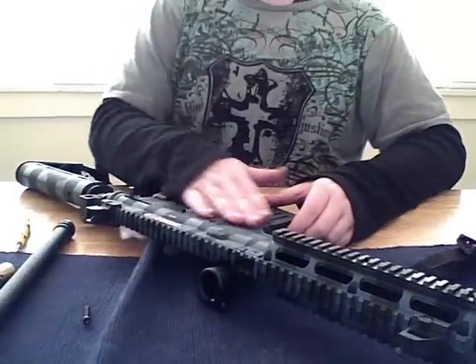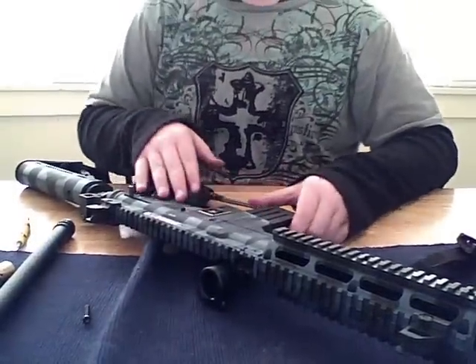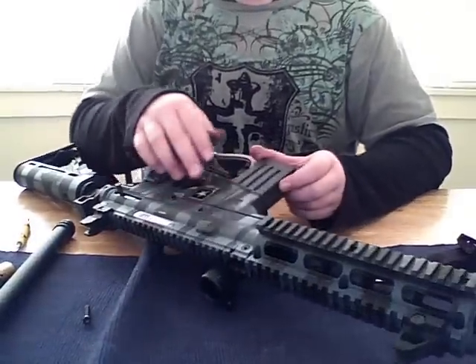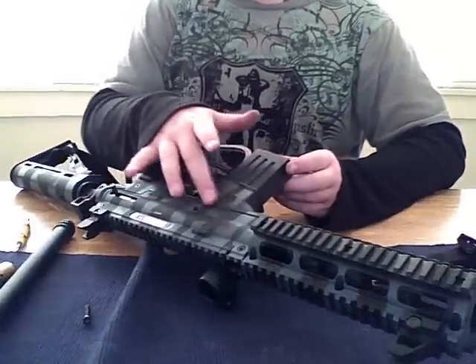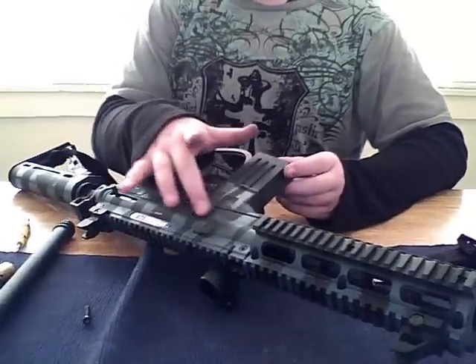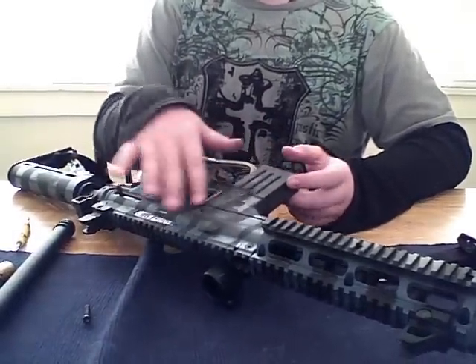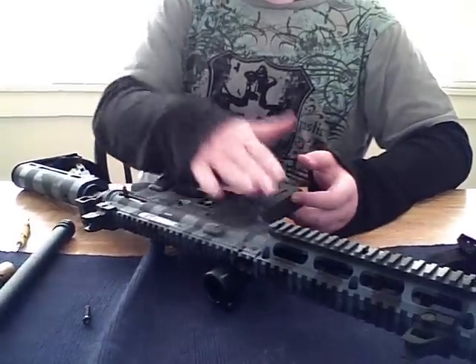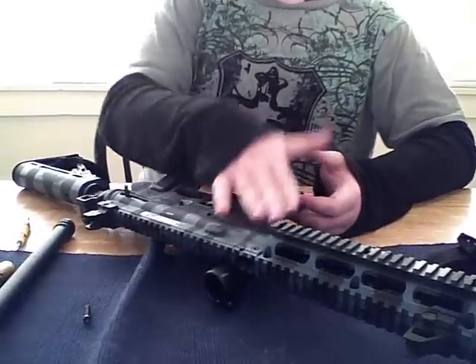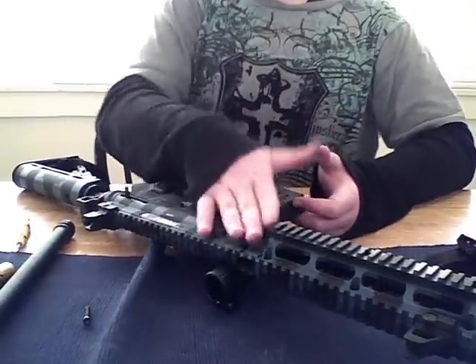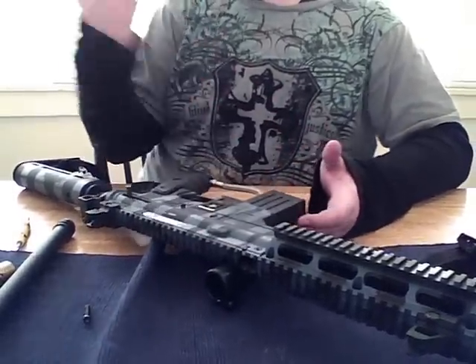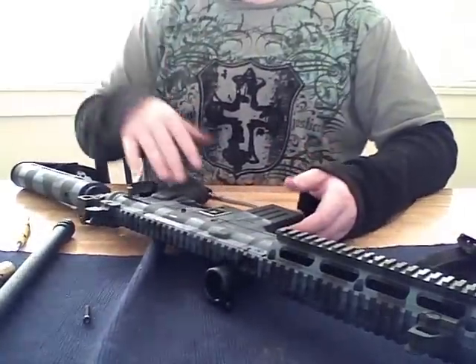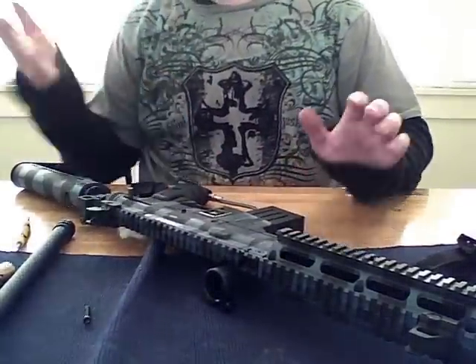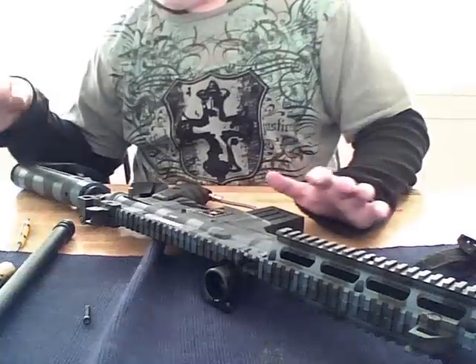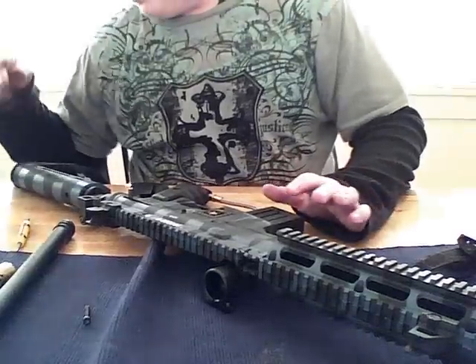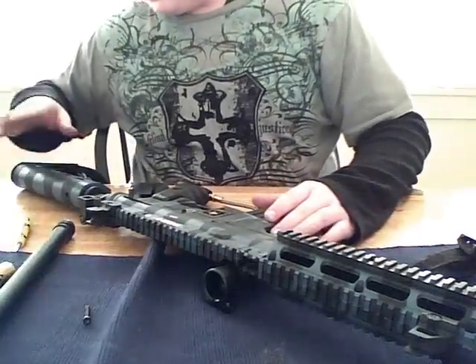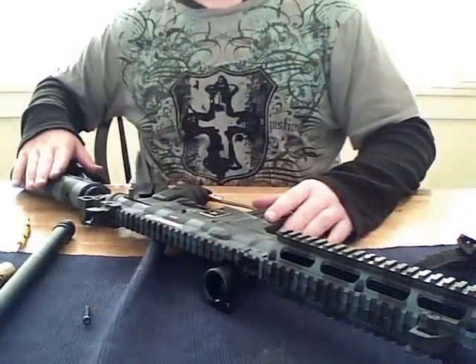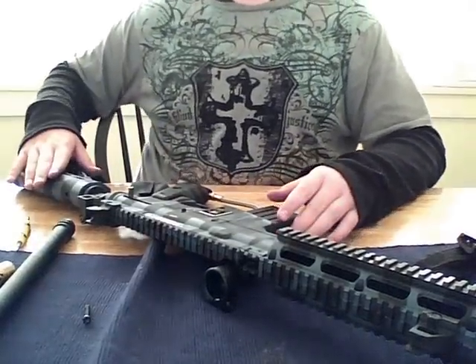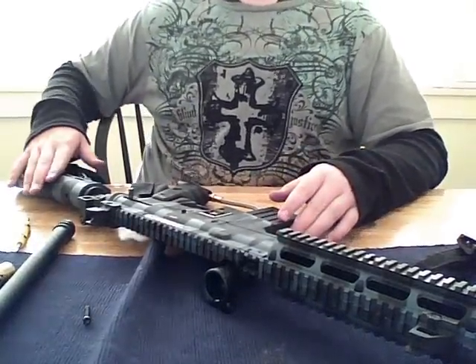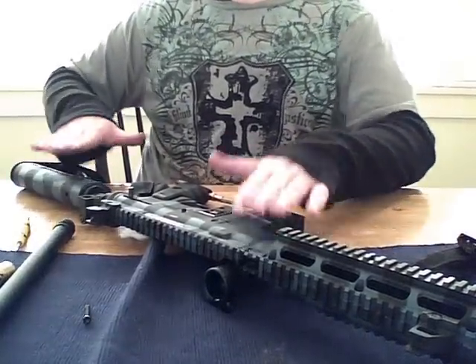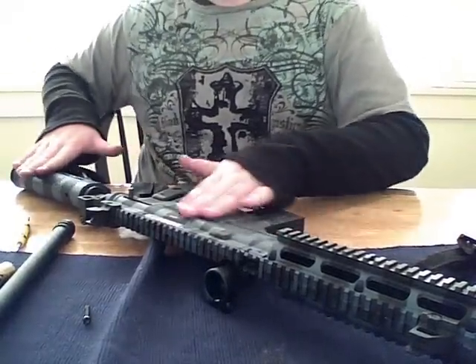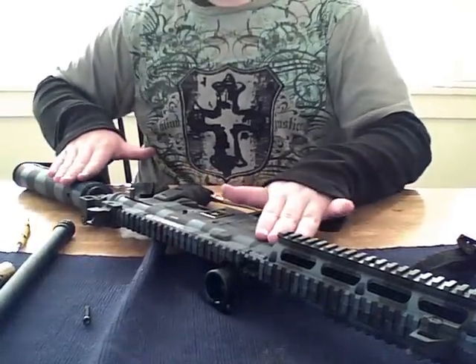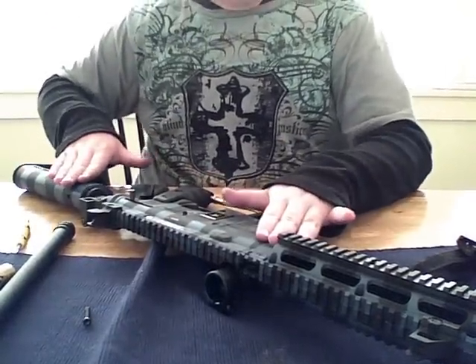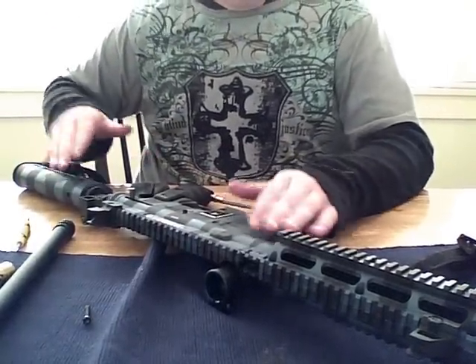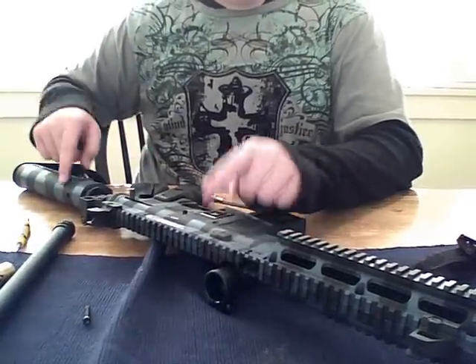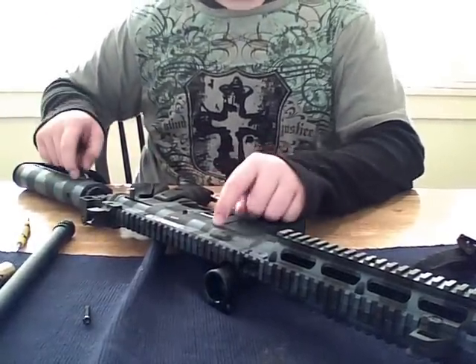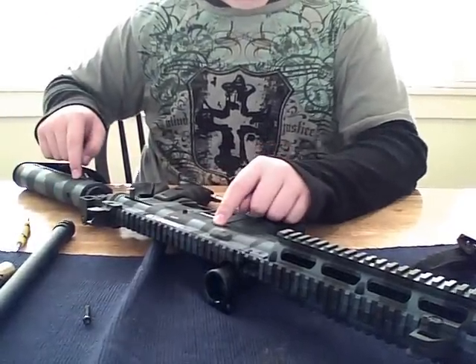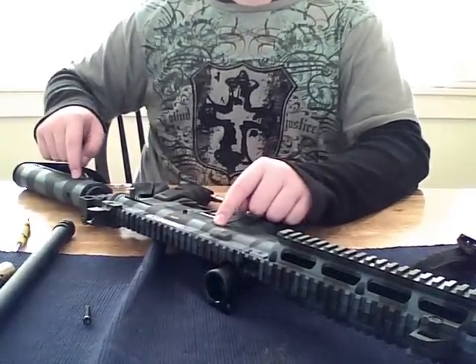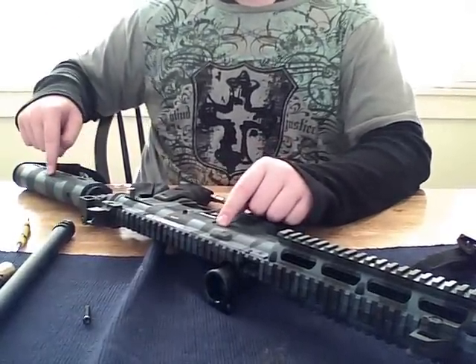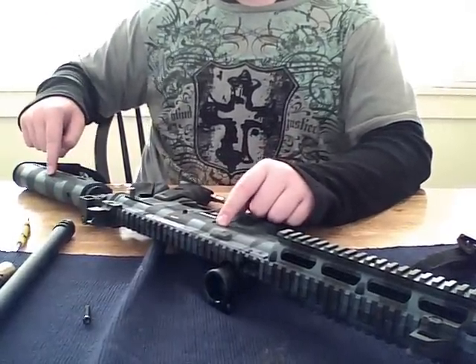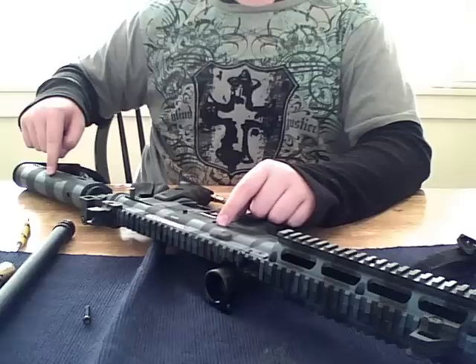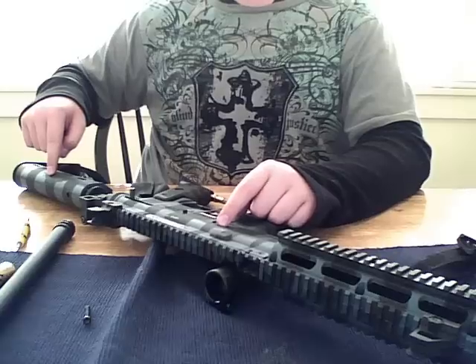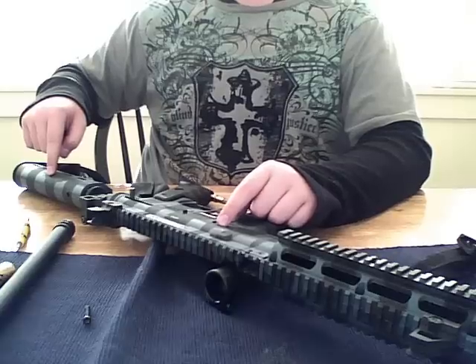As you can see, the paint's a little coming off here where I've rubbed up against stuff, but the paint stays on pretty well. It's only this one side that's come off because I rub up against stuff when I'm playing on this side.